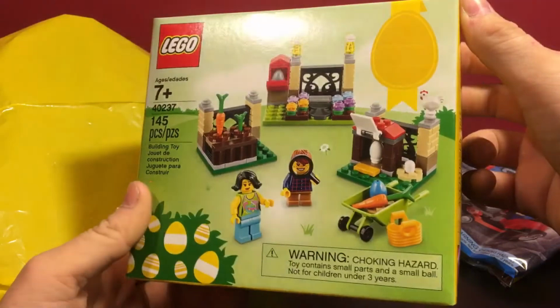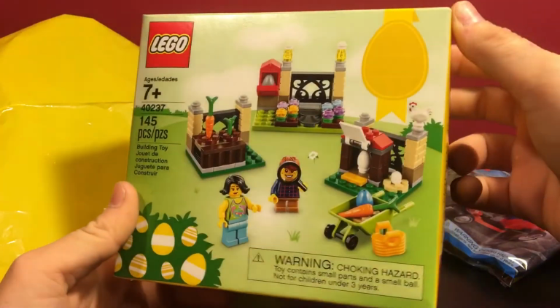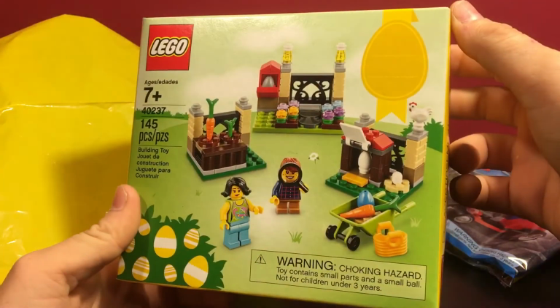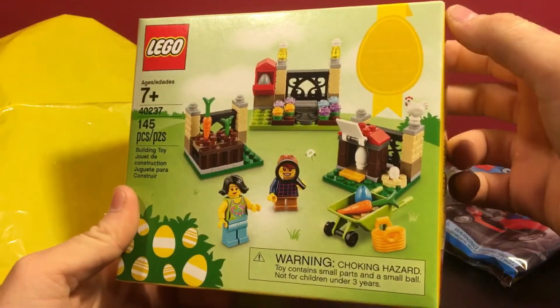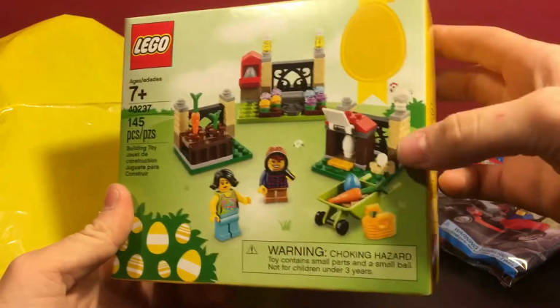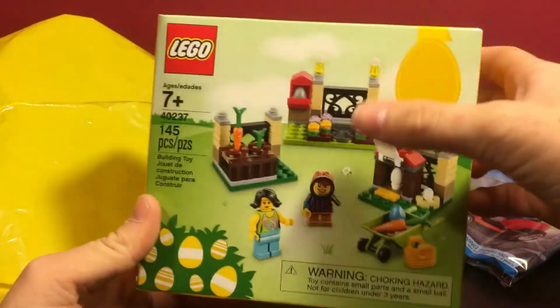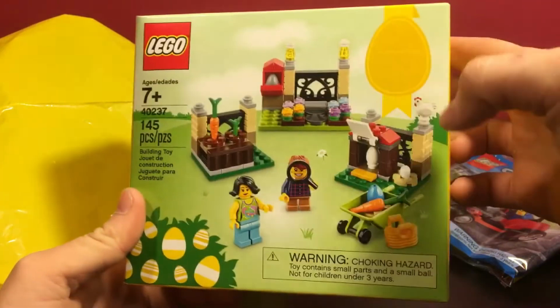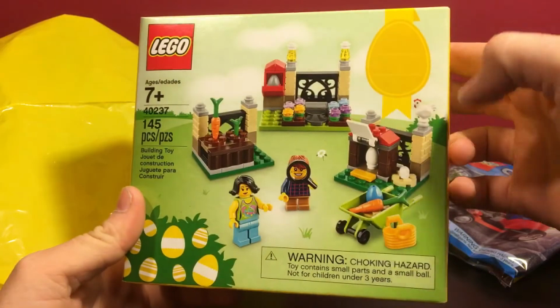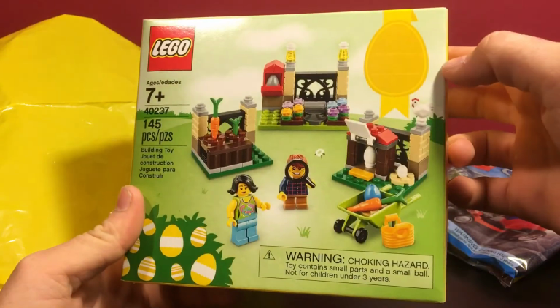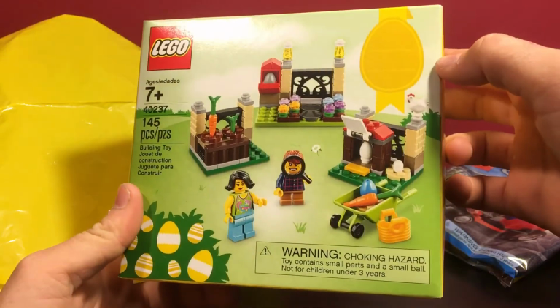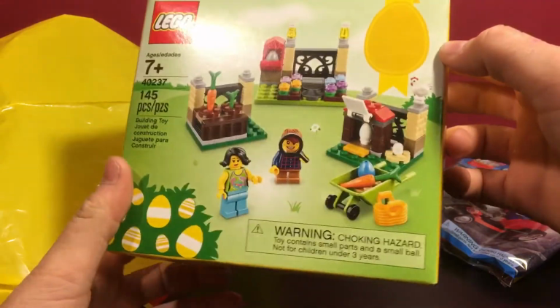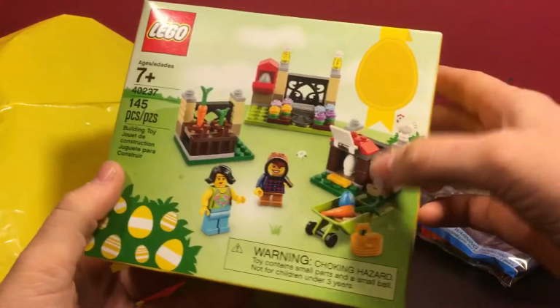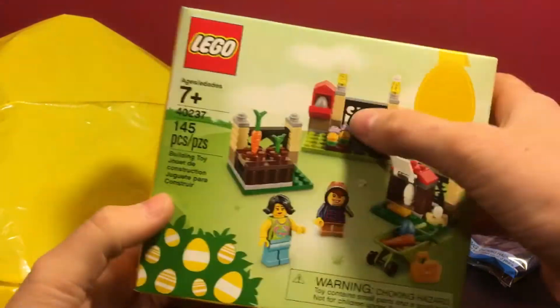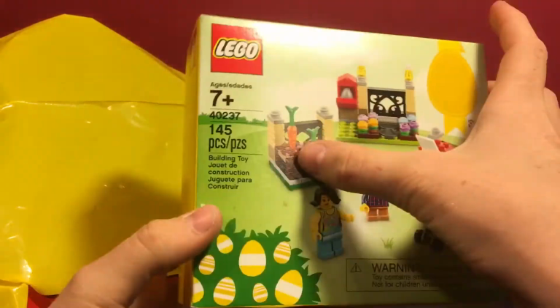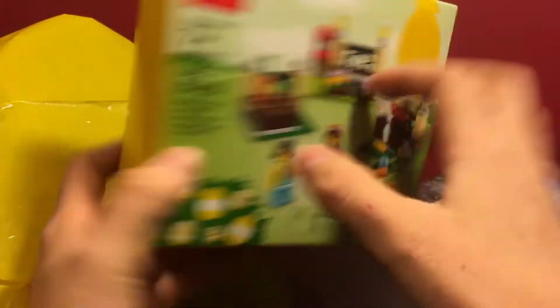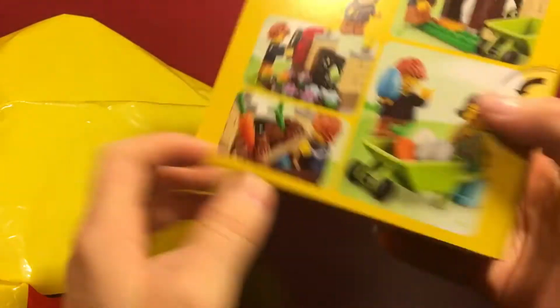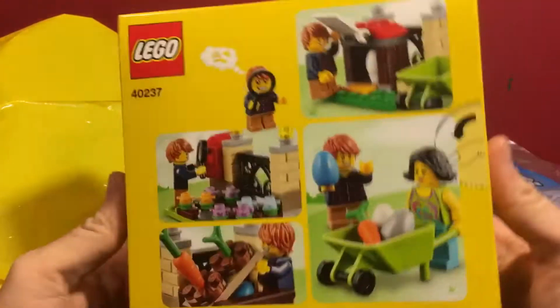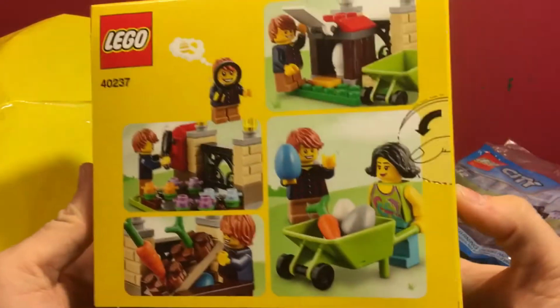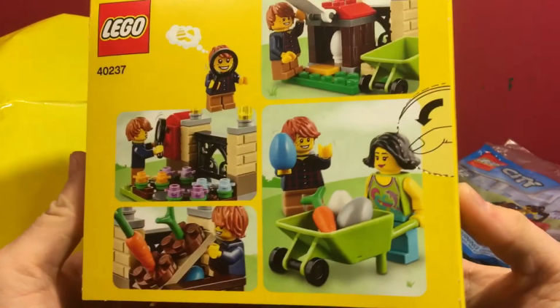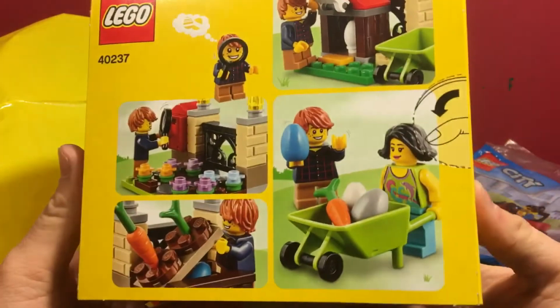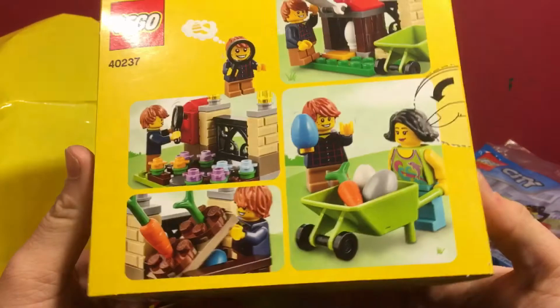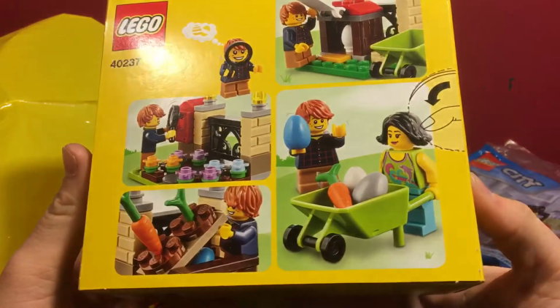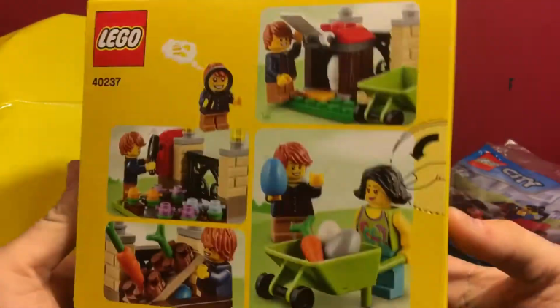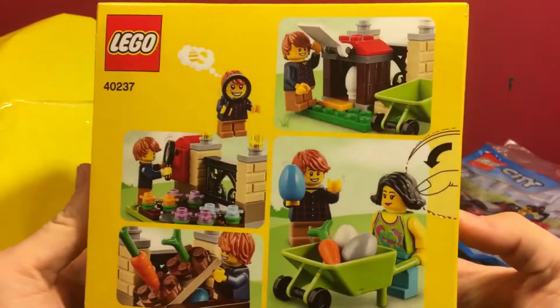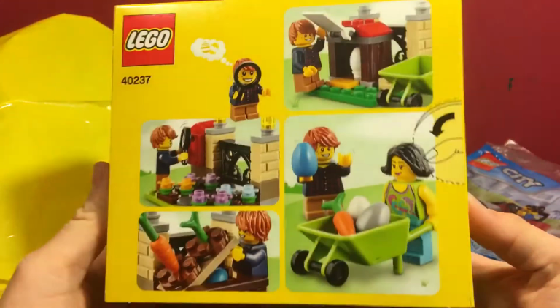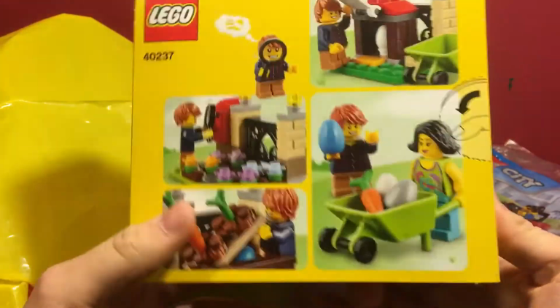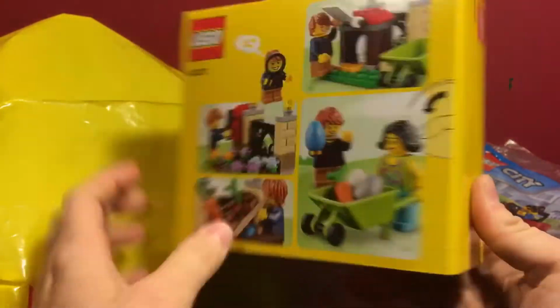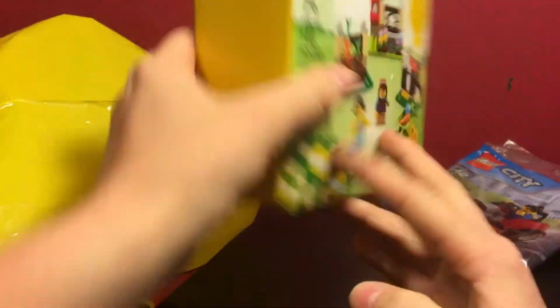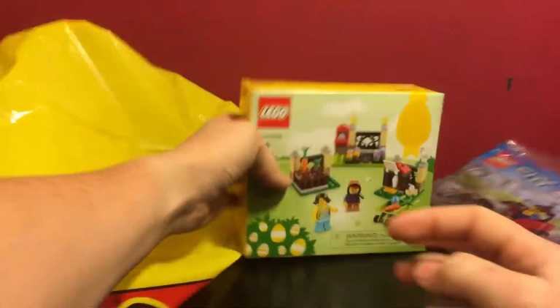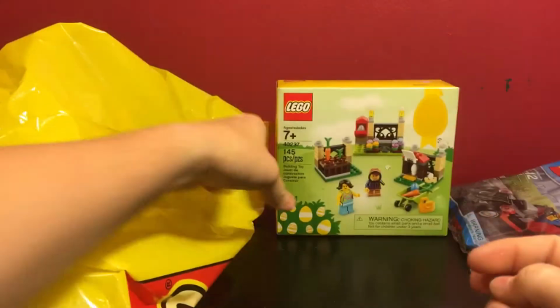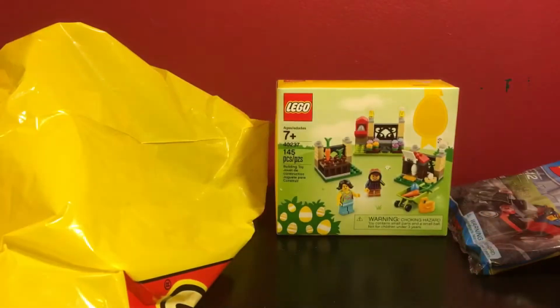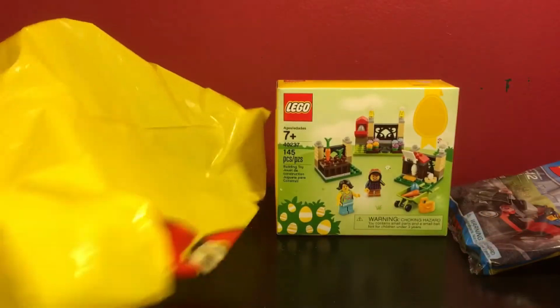I just thought it was a cute little set with a few springtime outdoorsy little micro scenes and two minifigures and some nice pieces in there. So I thought I'd pick one of those up just to take a look.